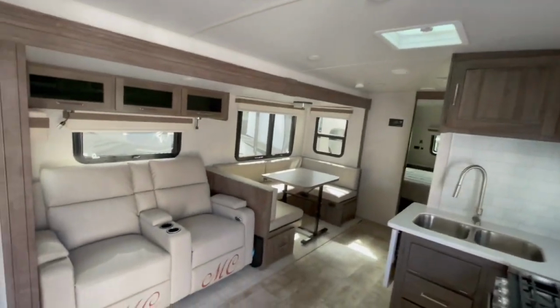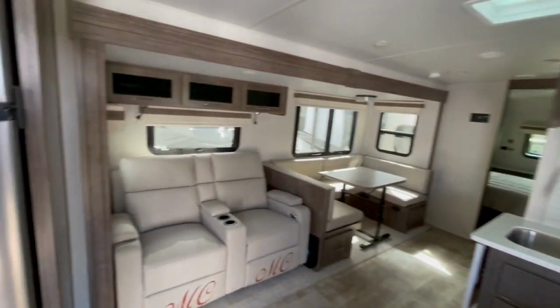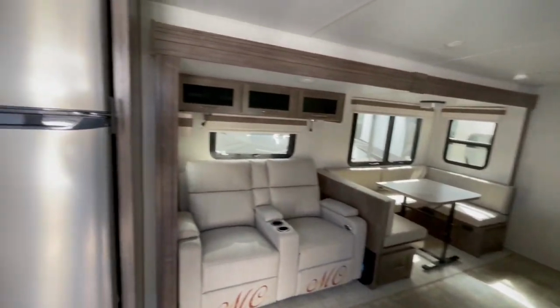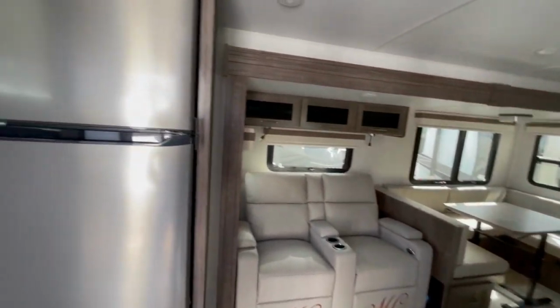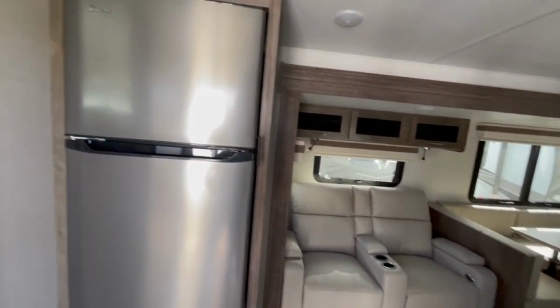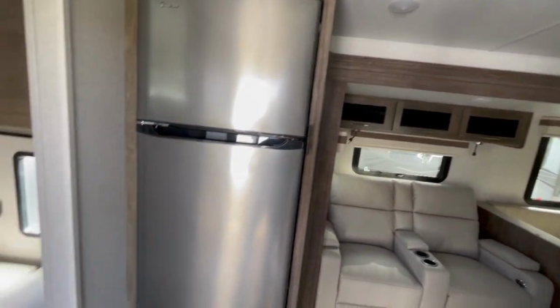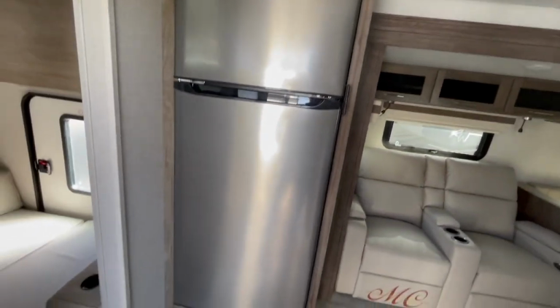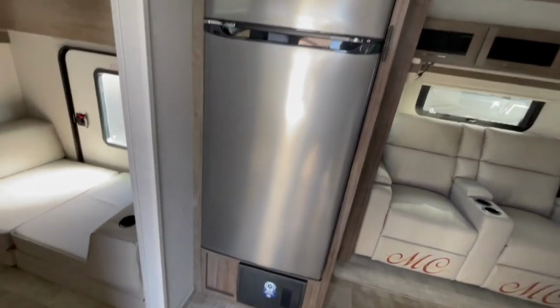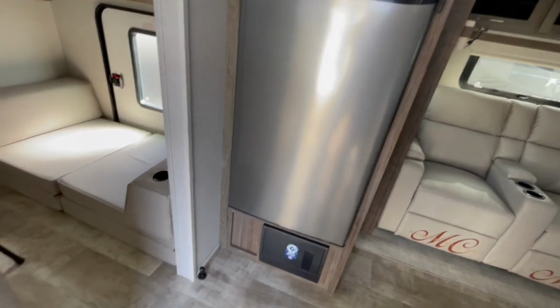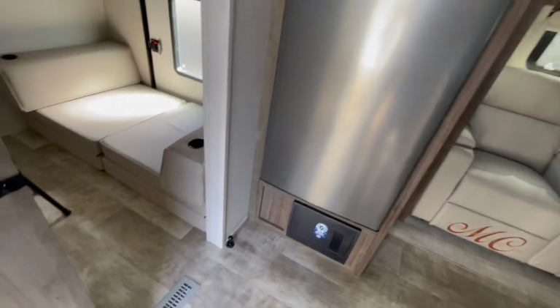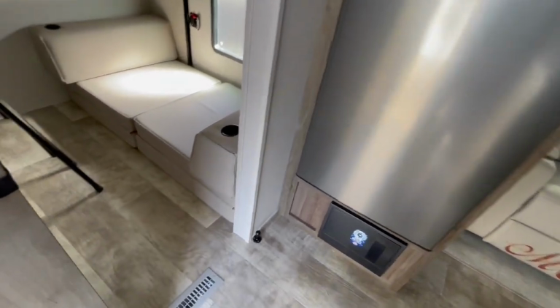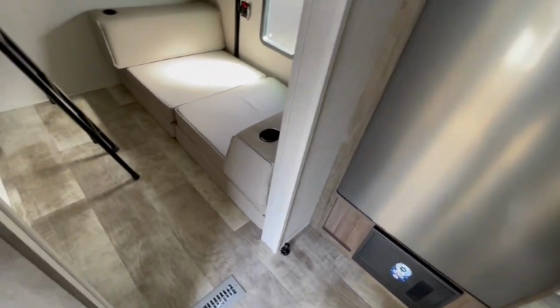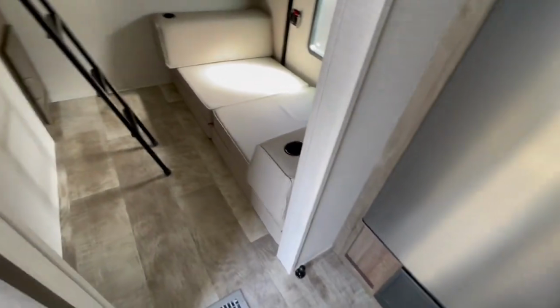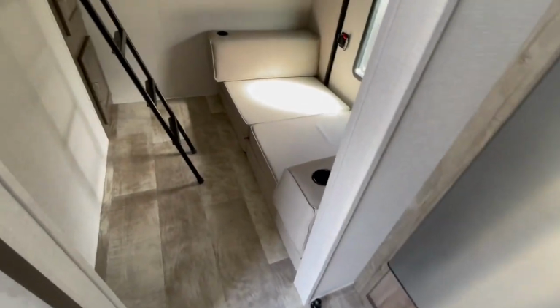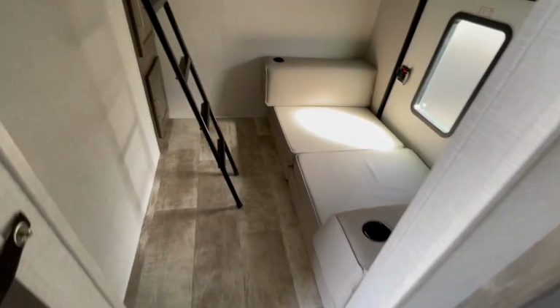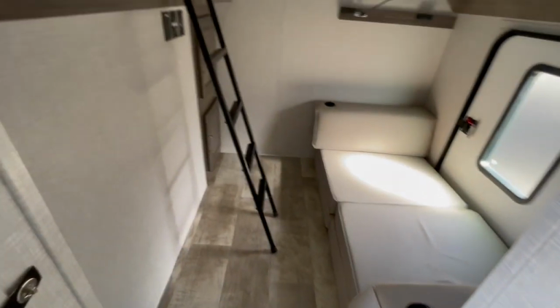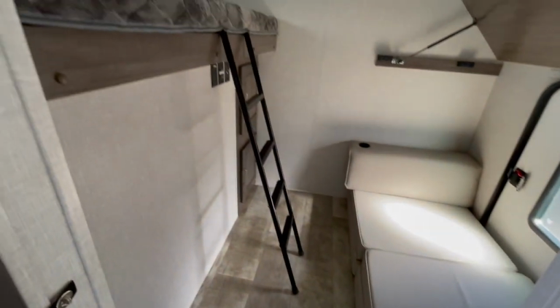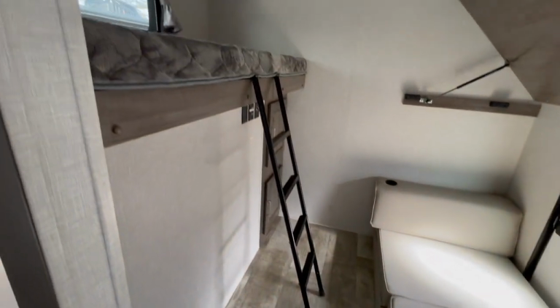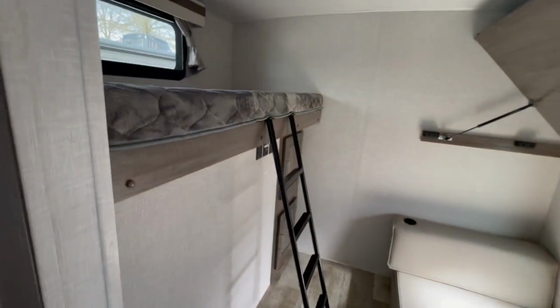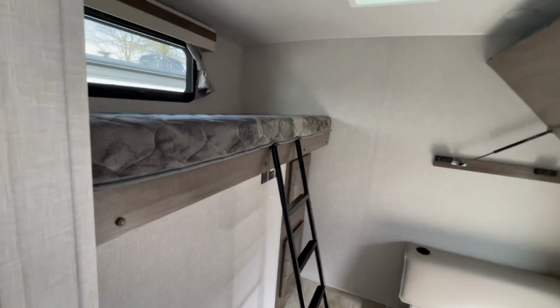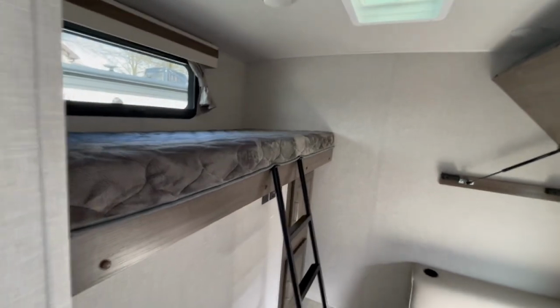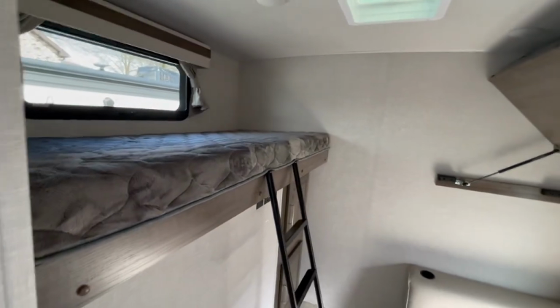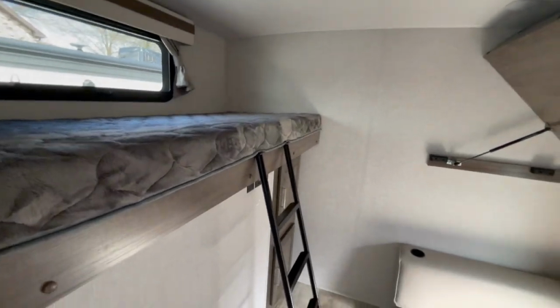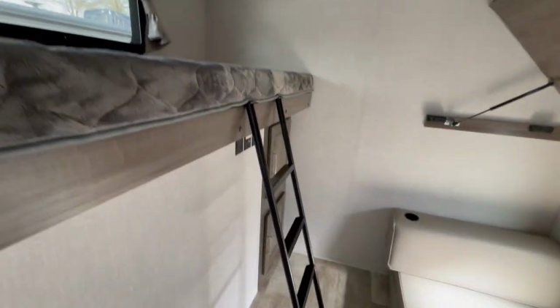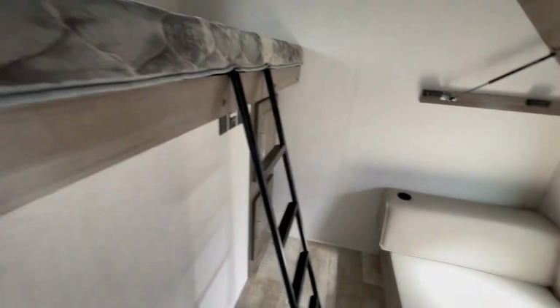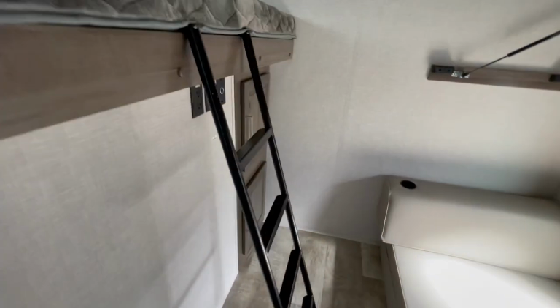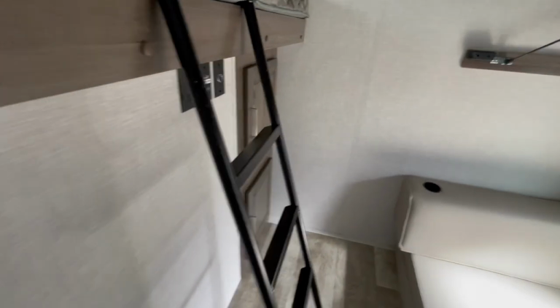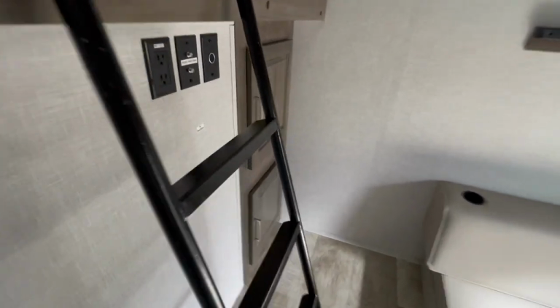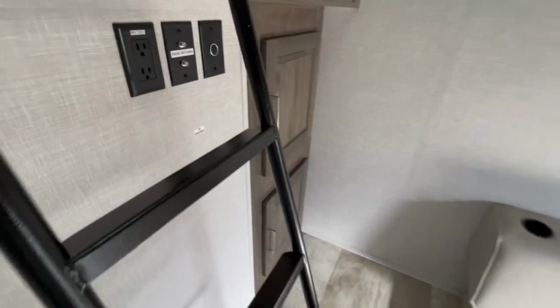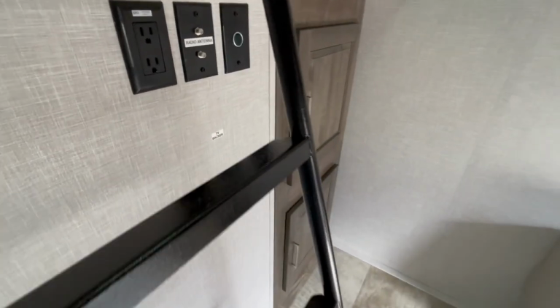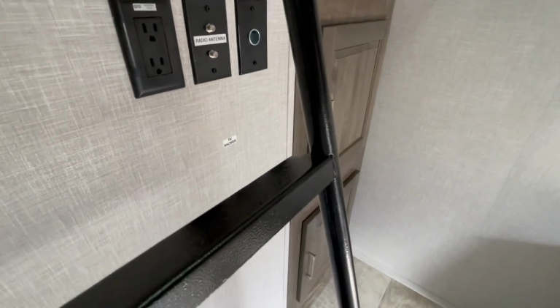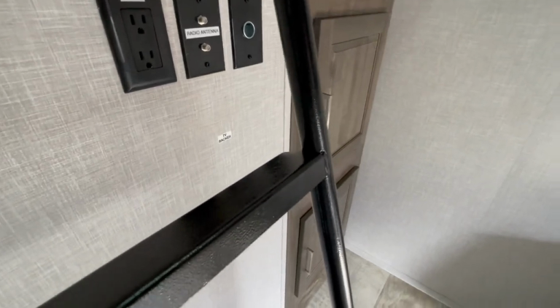This unit features theater seating that reclines. It has an 11 cubic foot 12-volt refrigerator. Inside the bunk room, you've got a ladder, a bunk that will drop down, and a place to mount a TV on the wall.